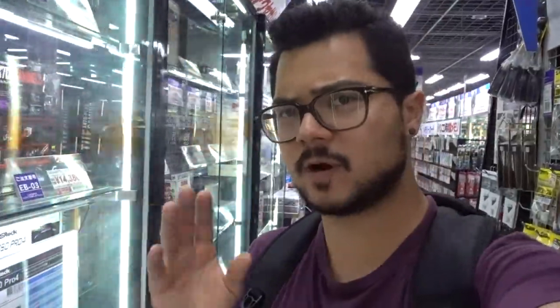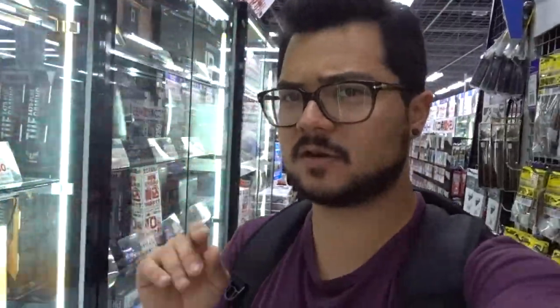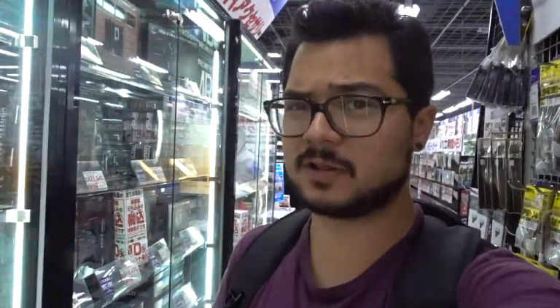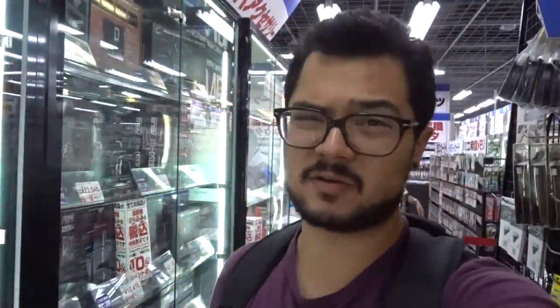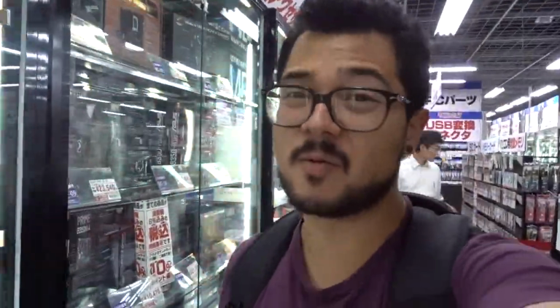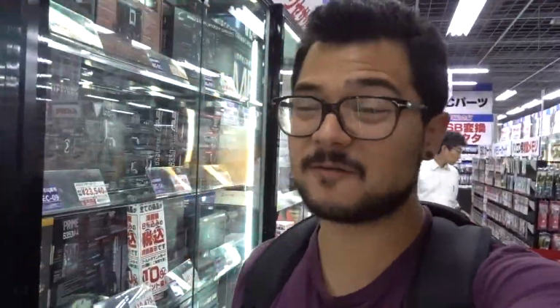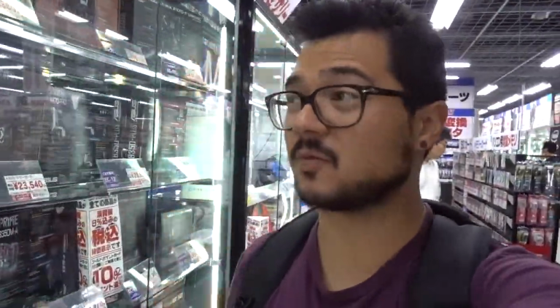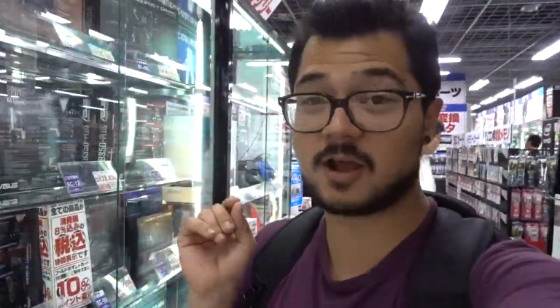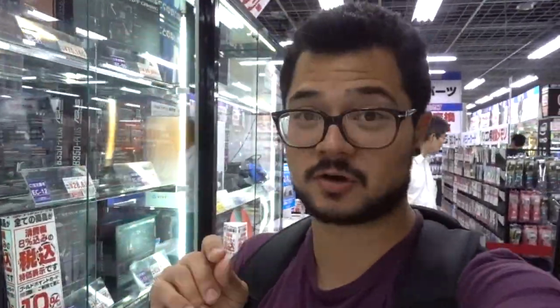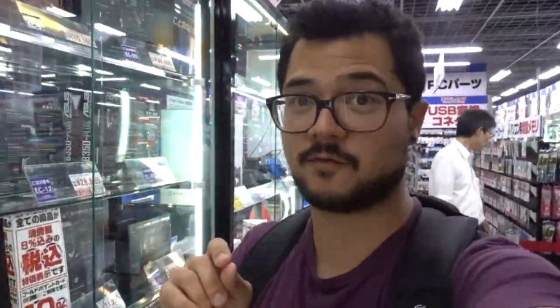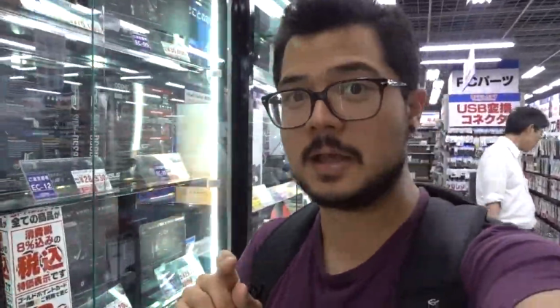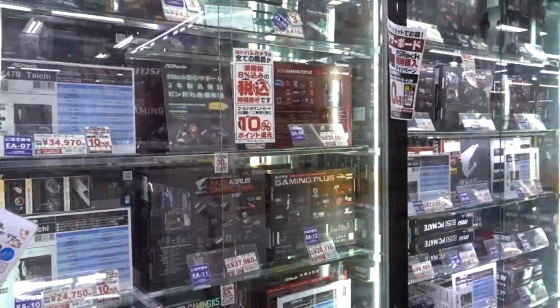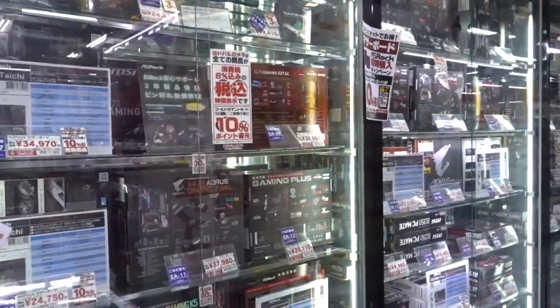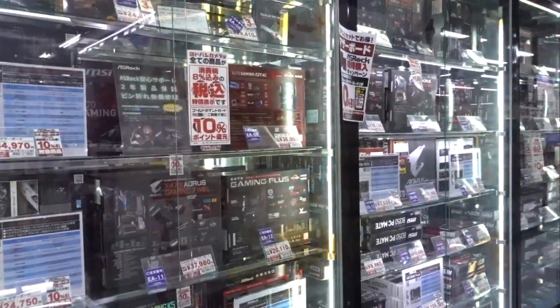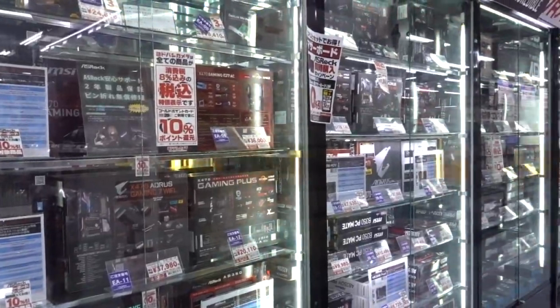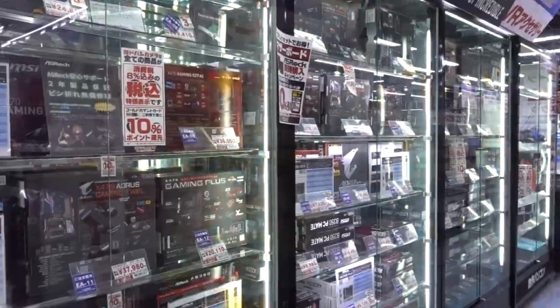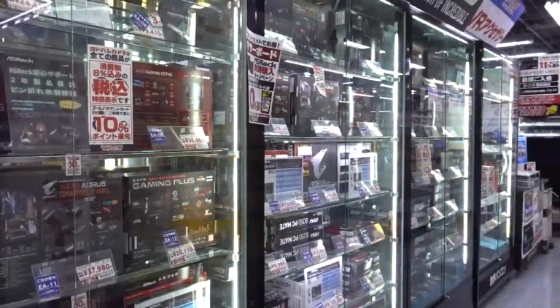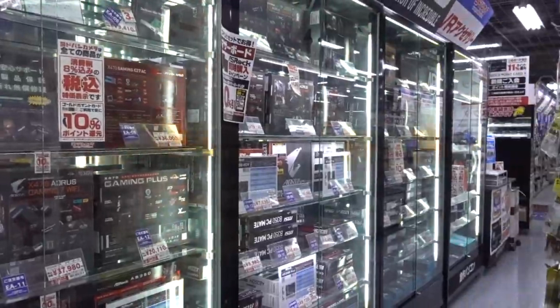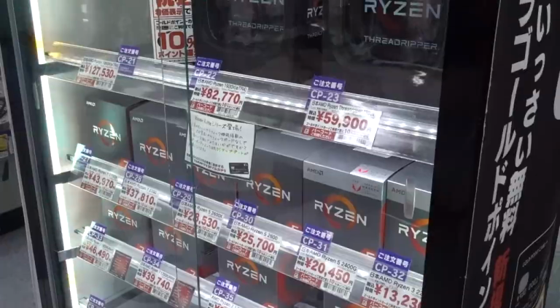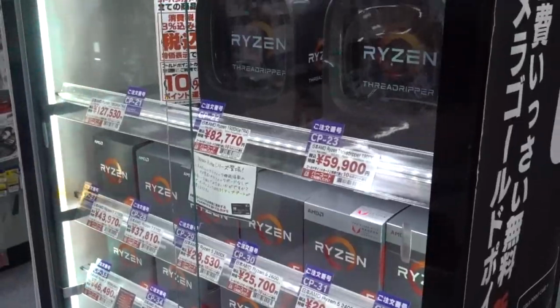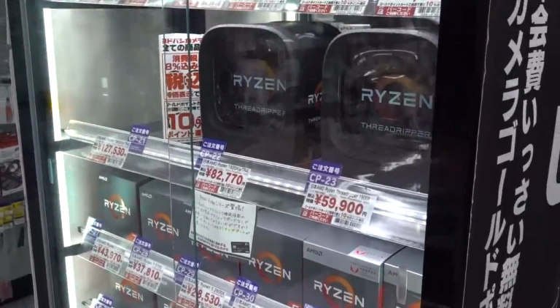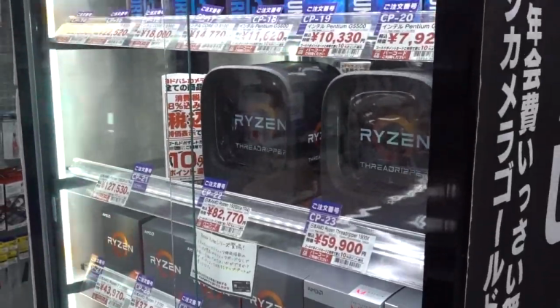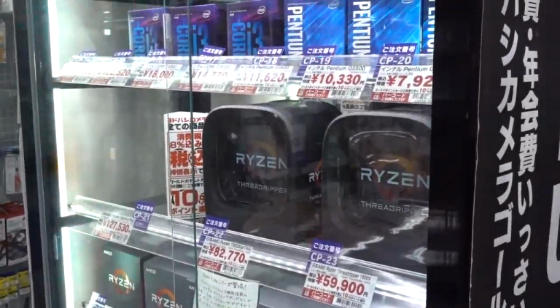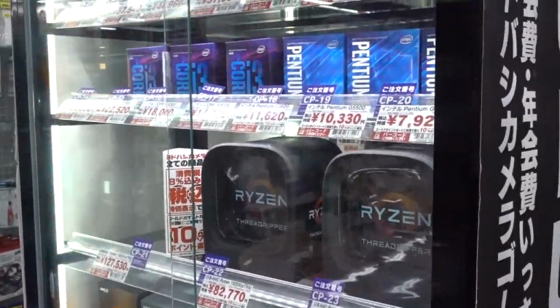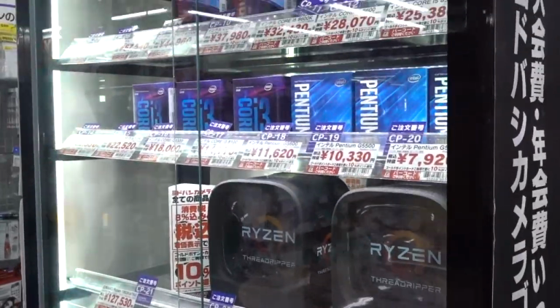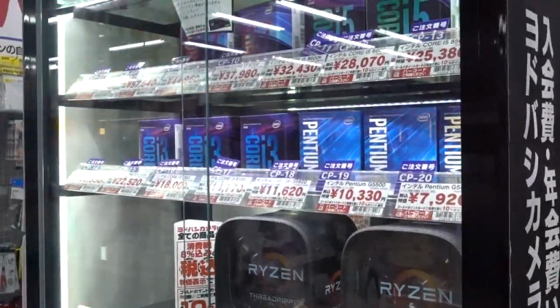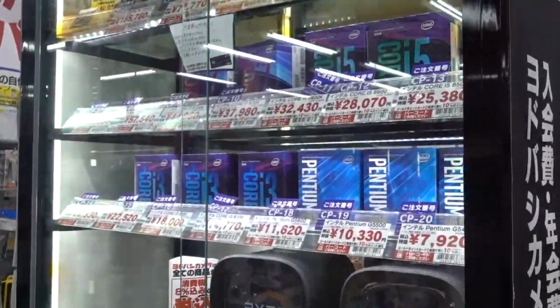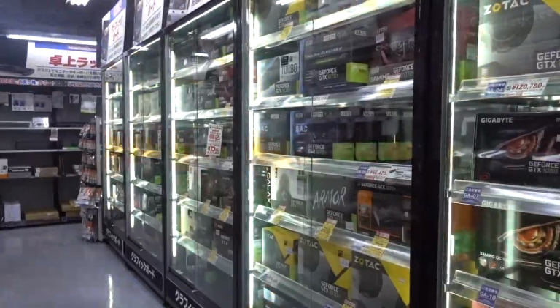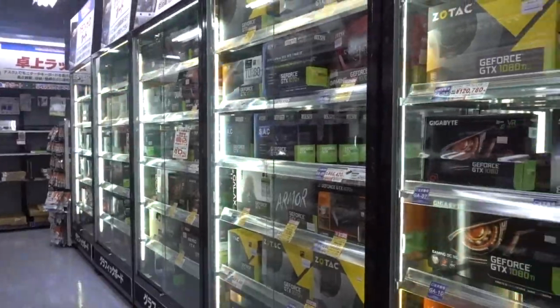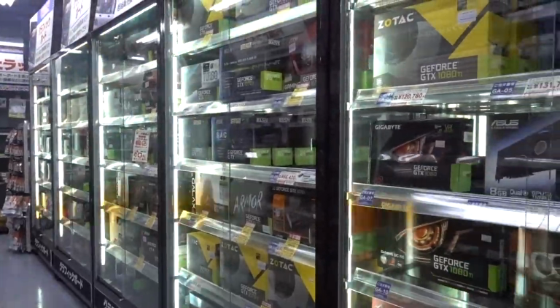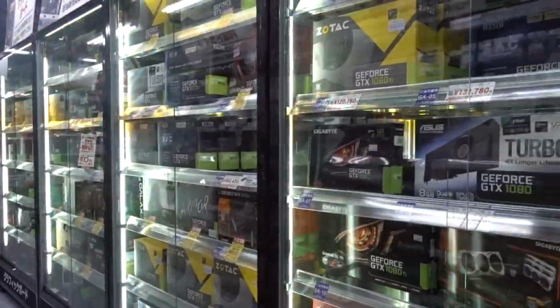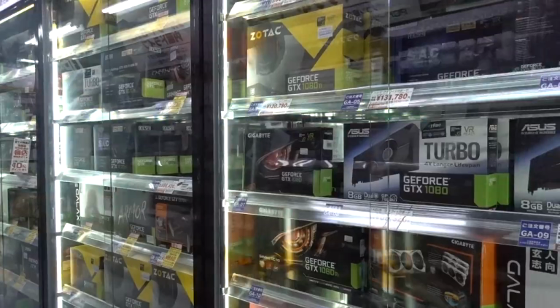The prices here are really nothing to write home about — in fact, they're pretty gosh darn awful. But just the sheer volume of hardware they have kind of allows you to build any system you want. Just the options — the options here are phenomenal.